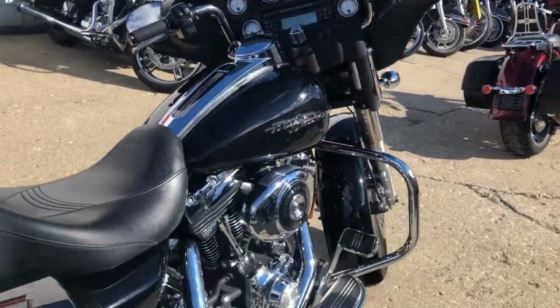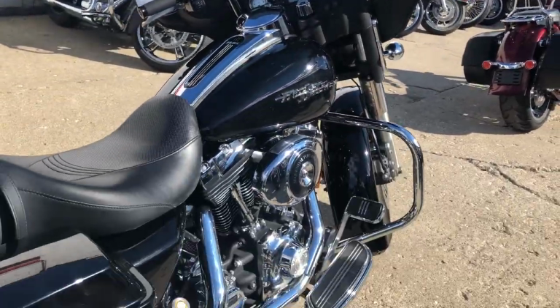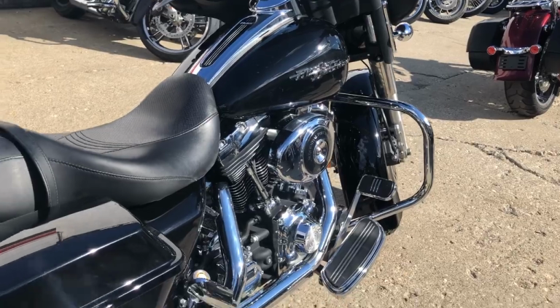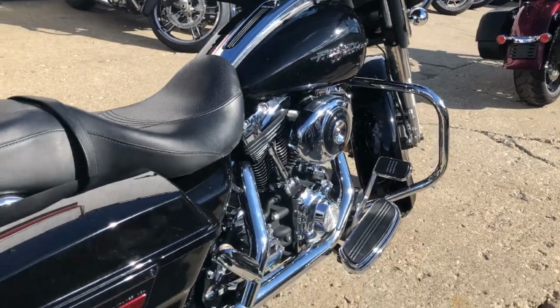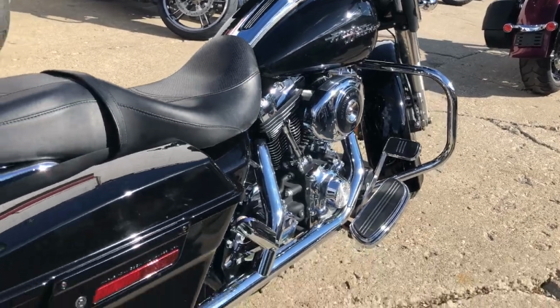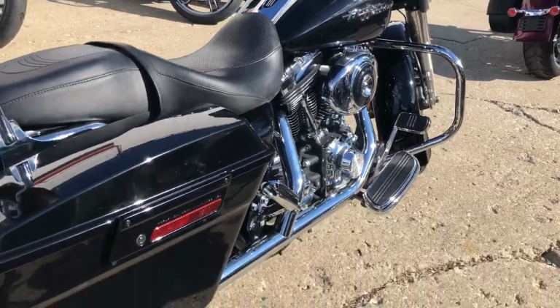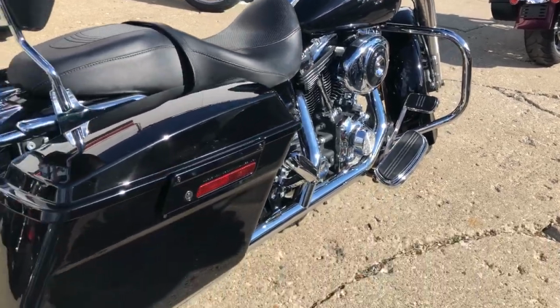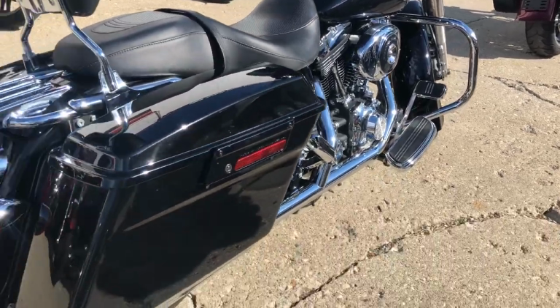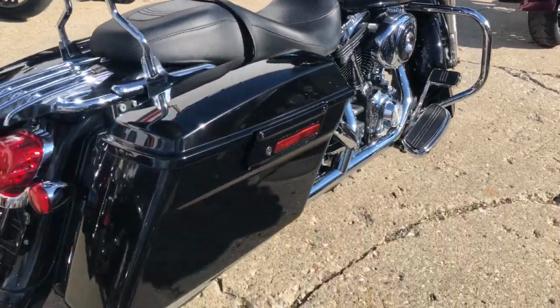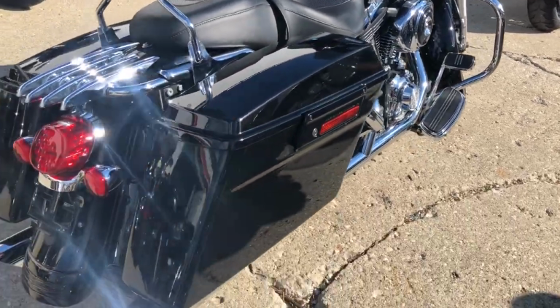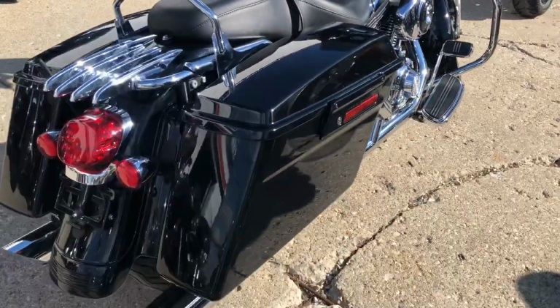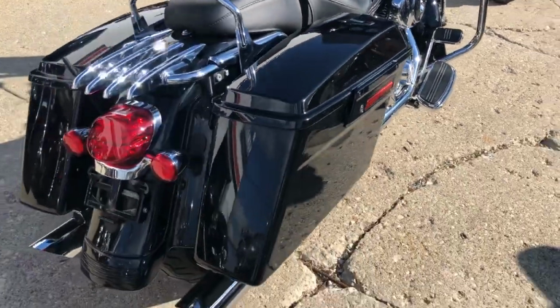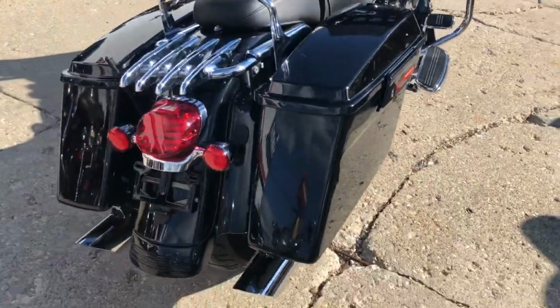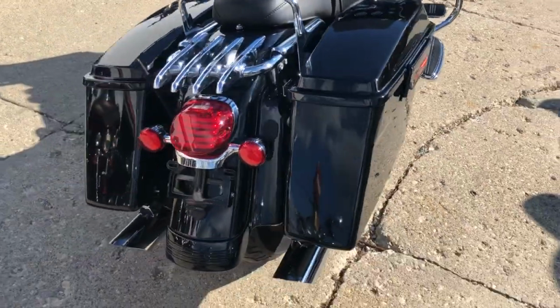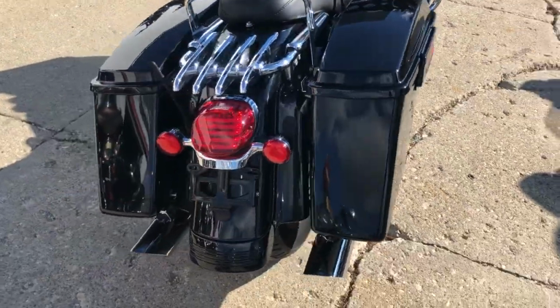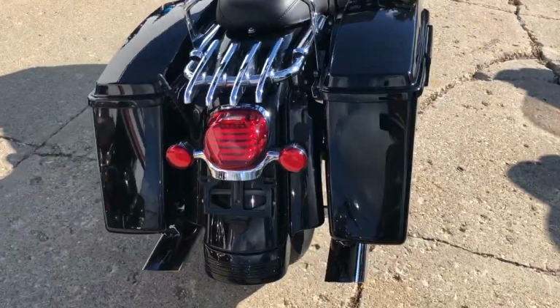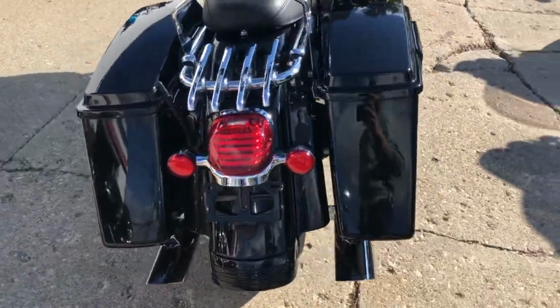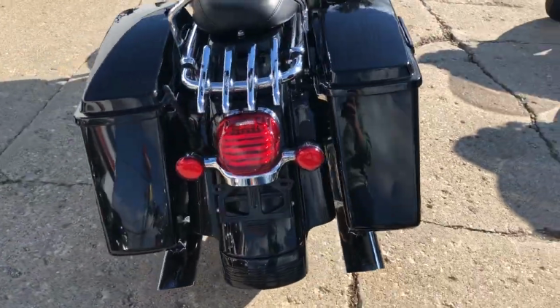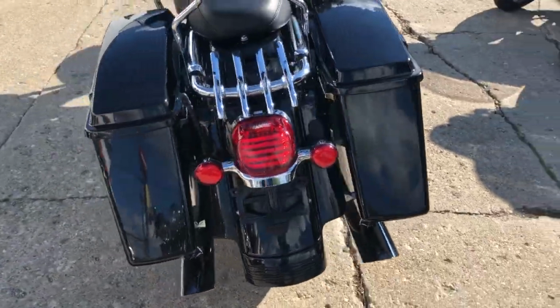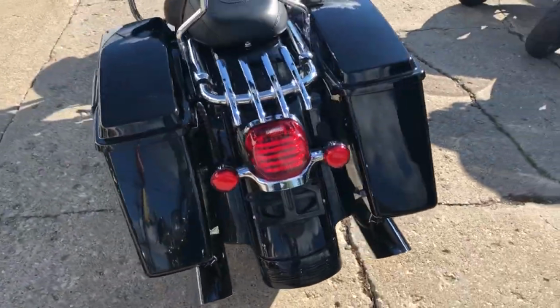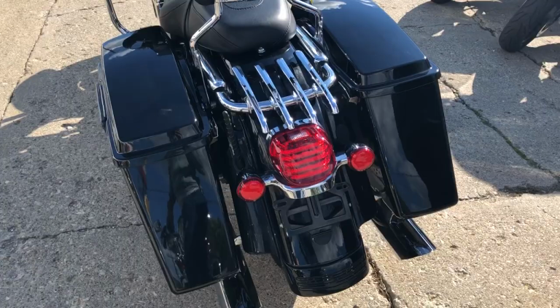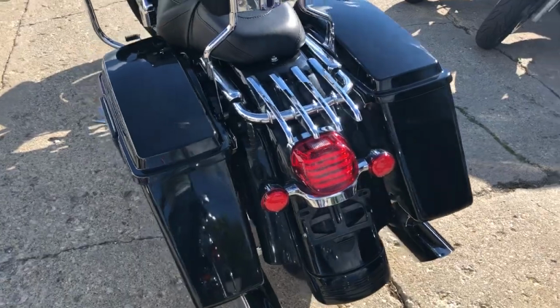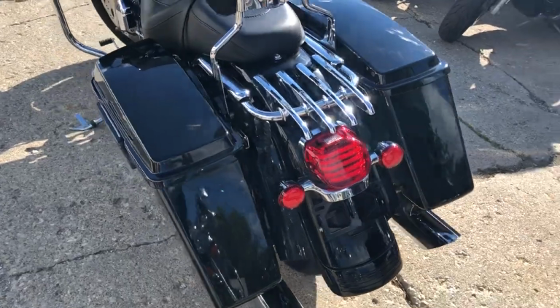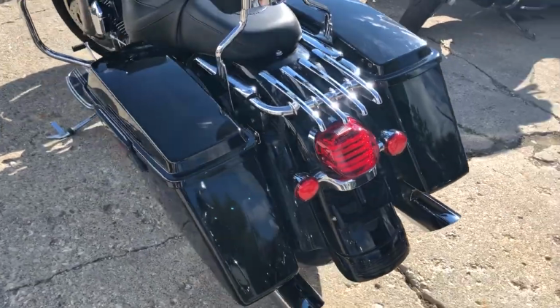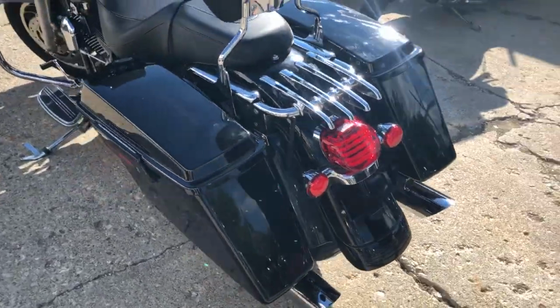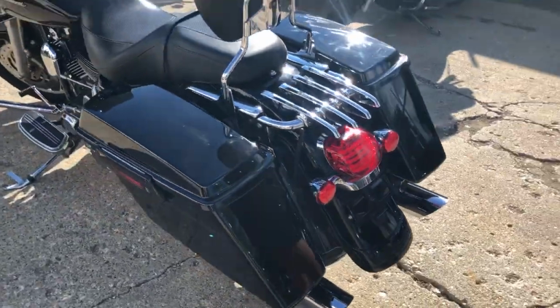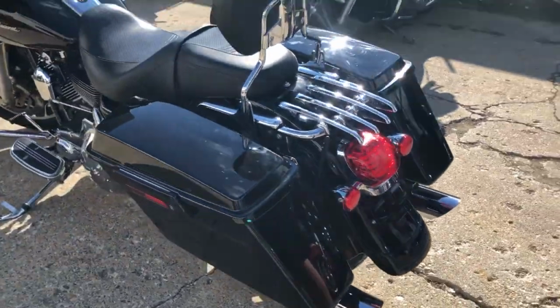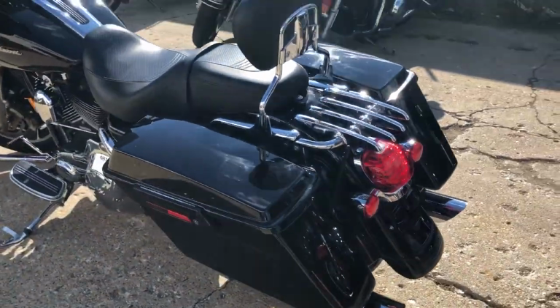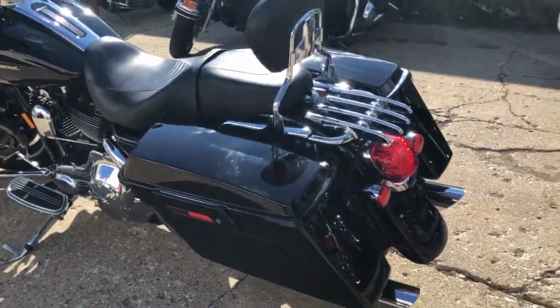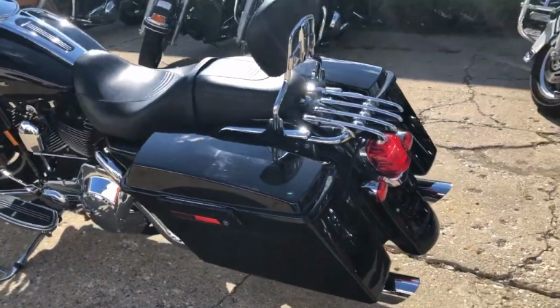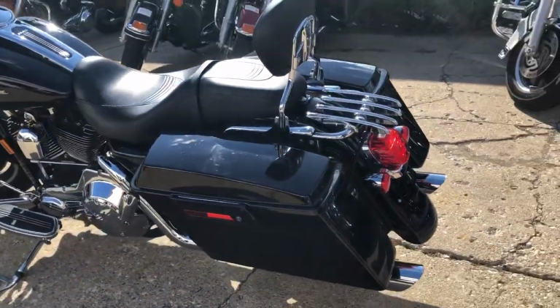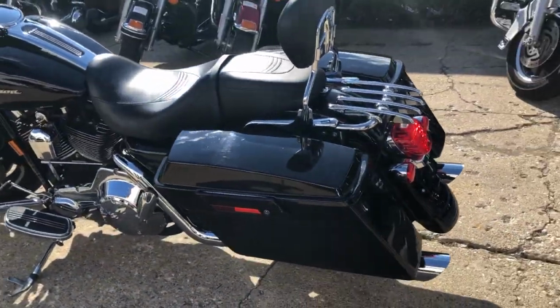Super clean, high gloss vivid black paint, shines like new, tons of chrome, backrest, luggage rack, upgraded floorboards, upgraded lower controls and more.